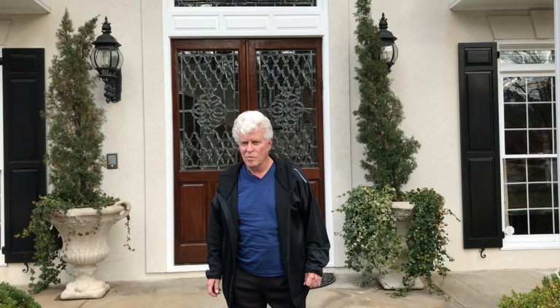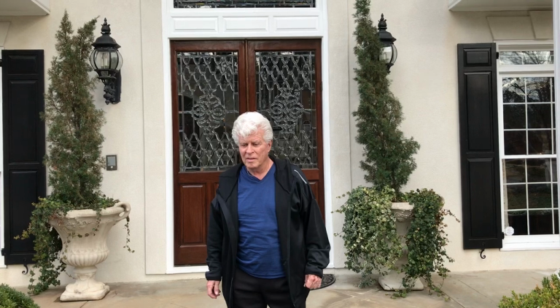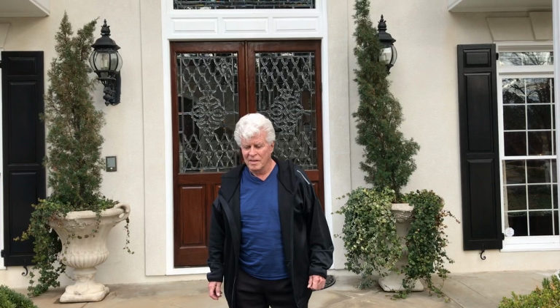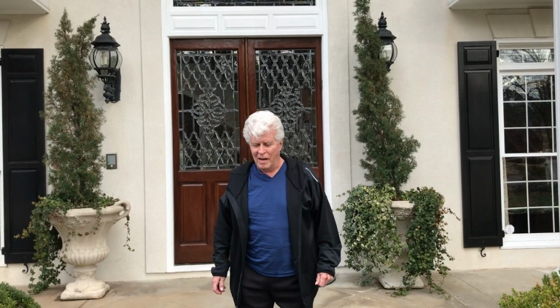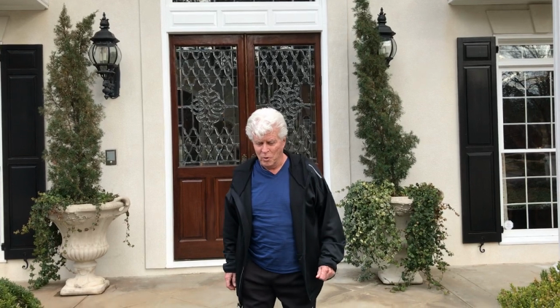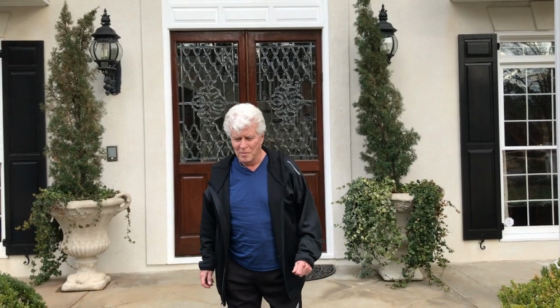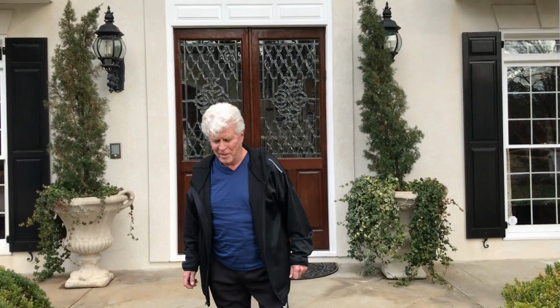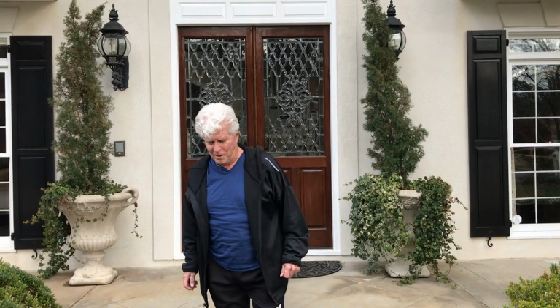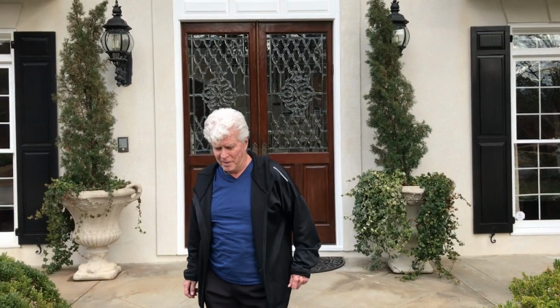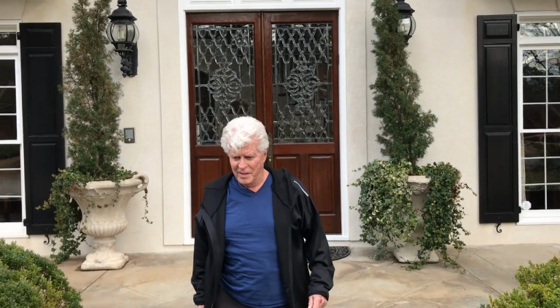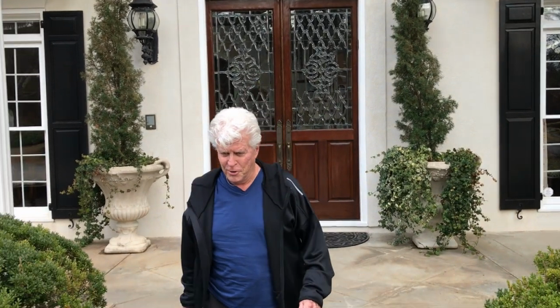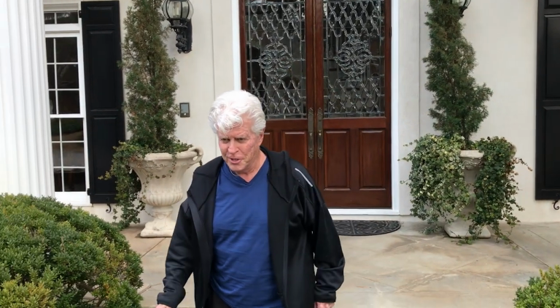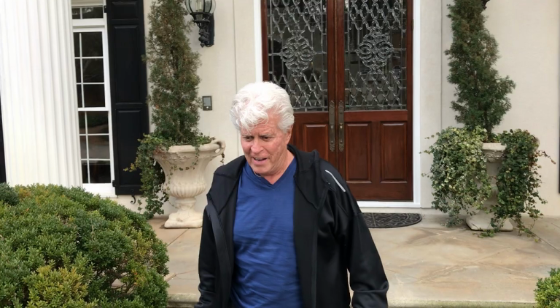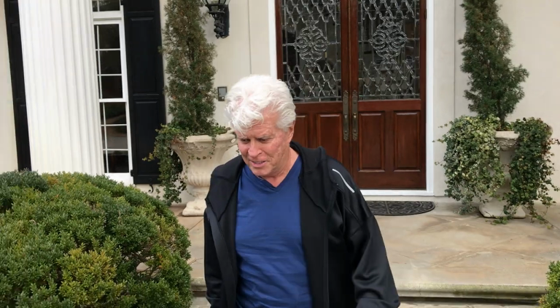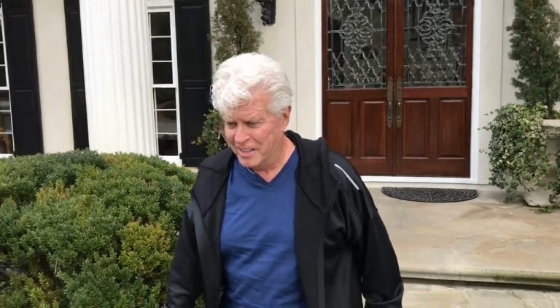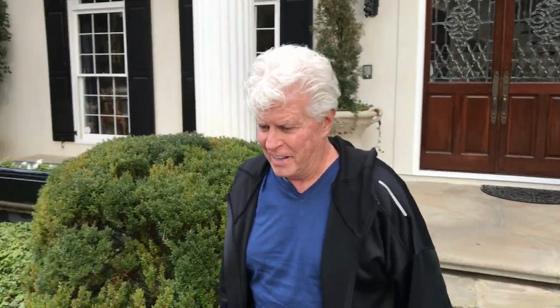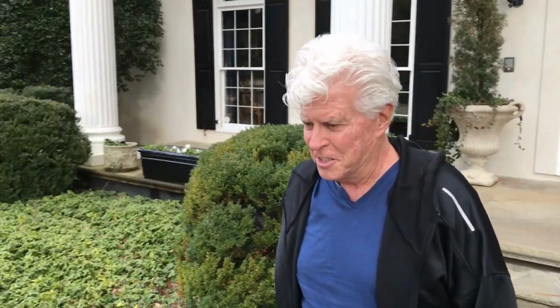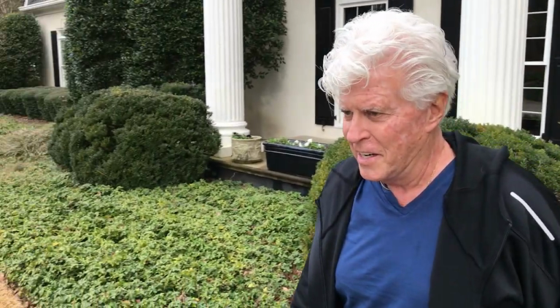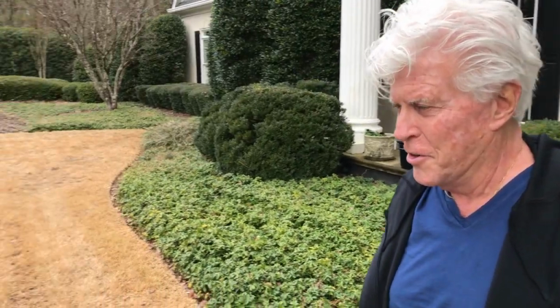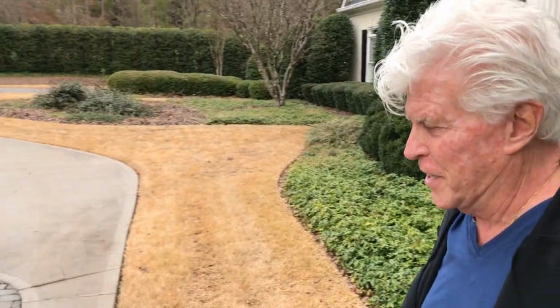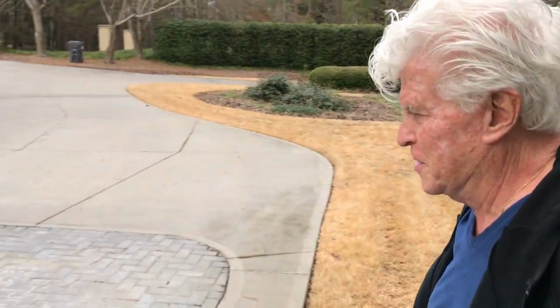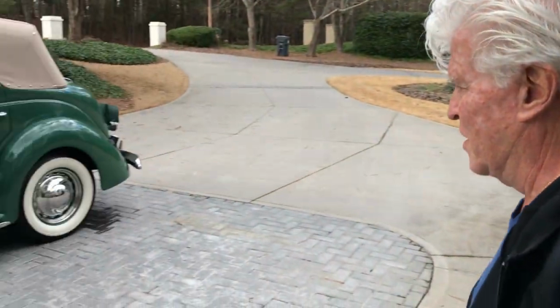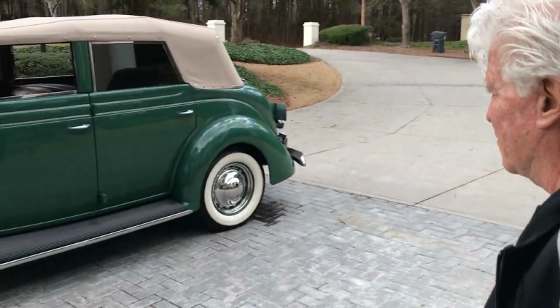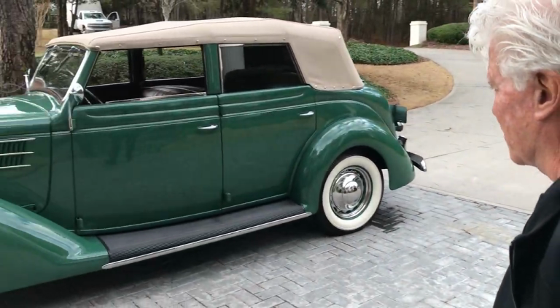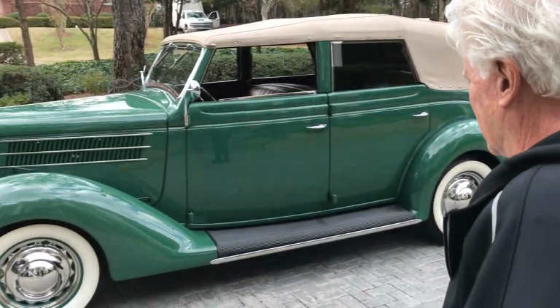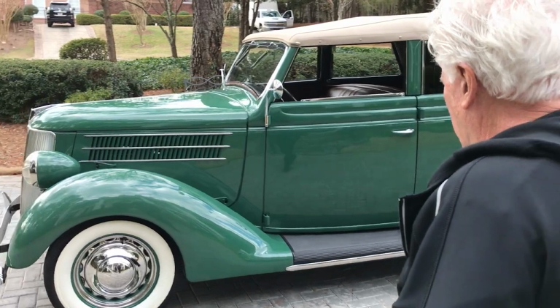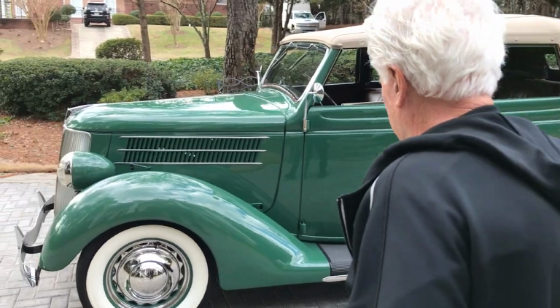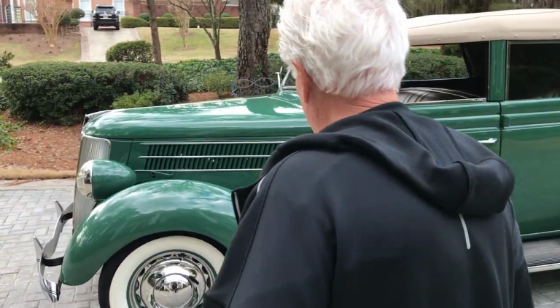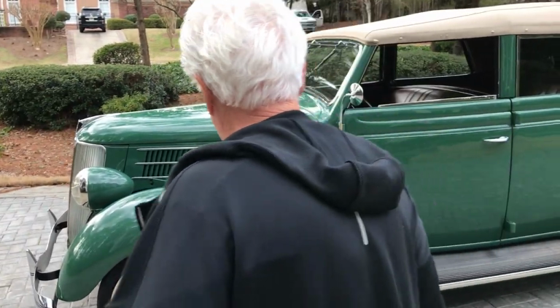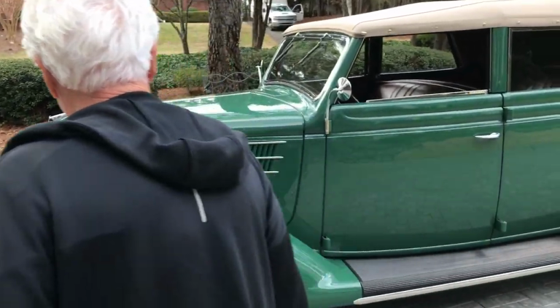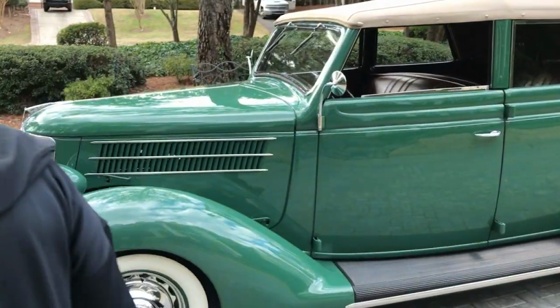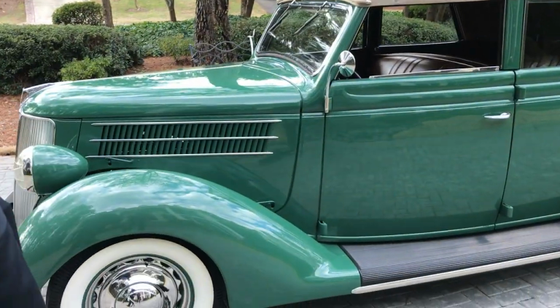Hi, I'm Norm. Please allow me to introduce you to Alex. Alex is a 1936 Ford Model 68 Convertible Sedan.